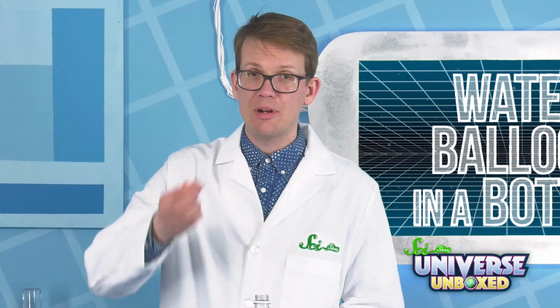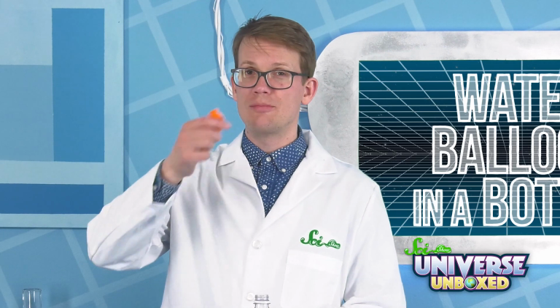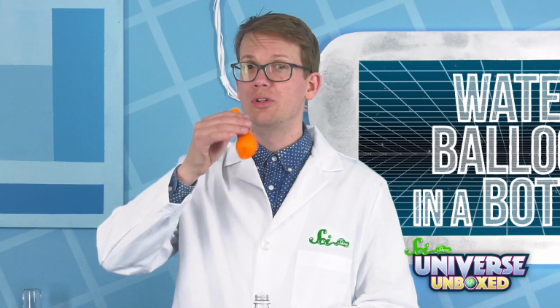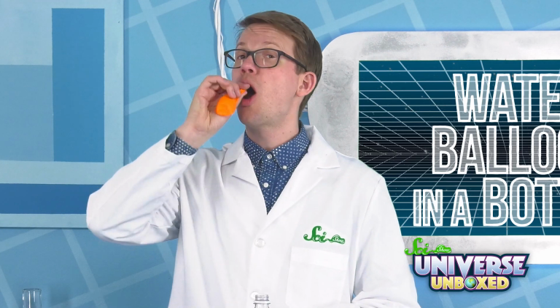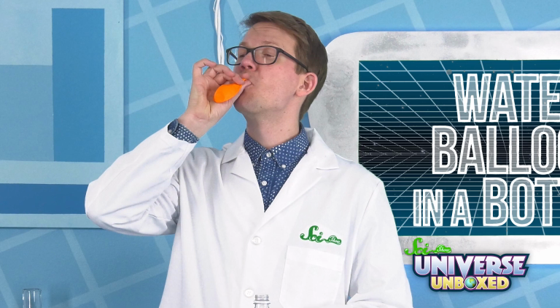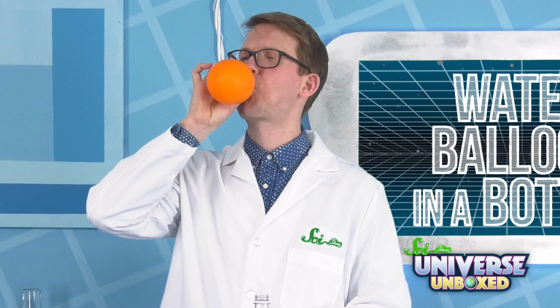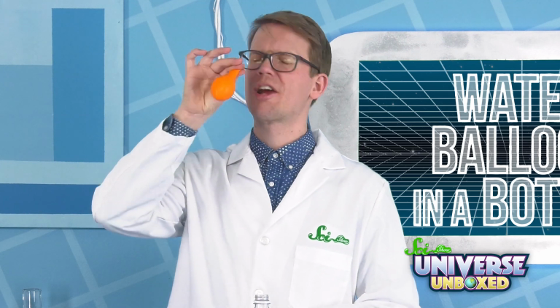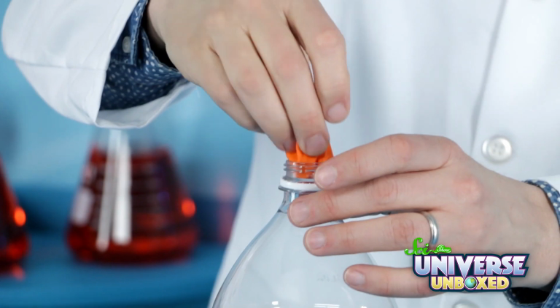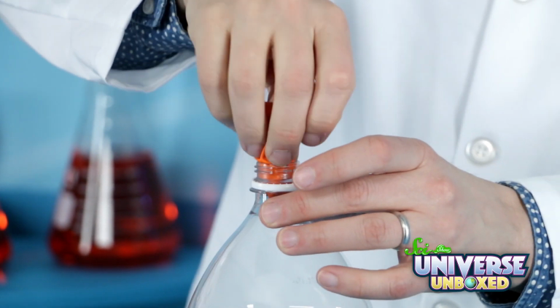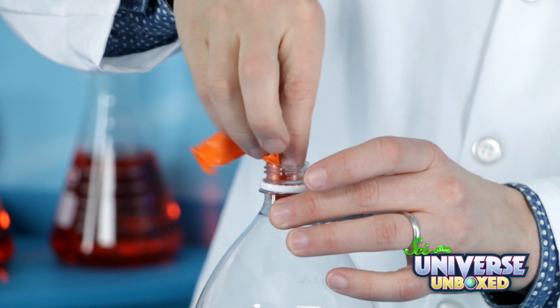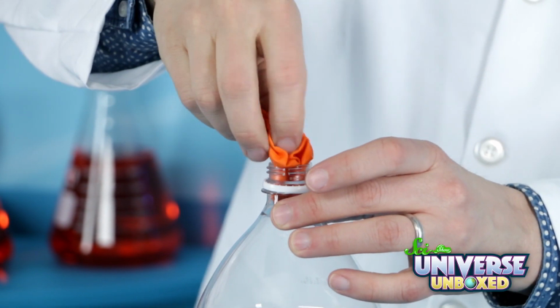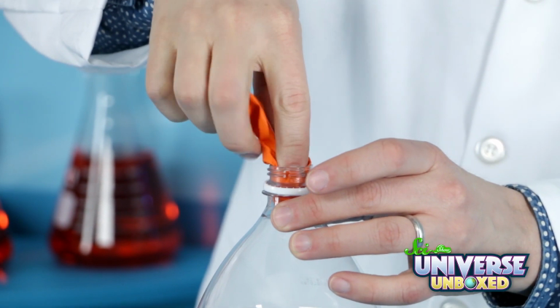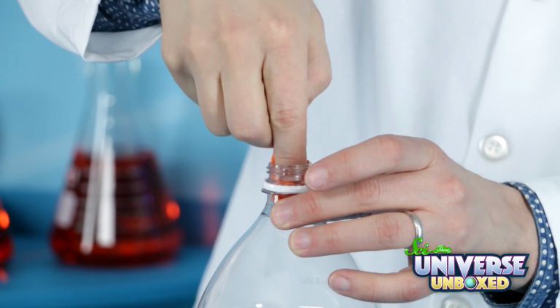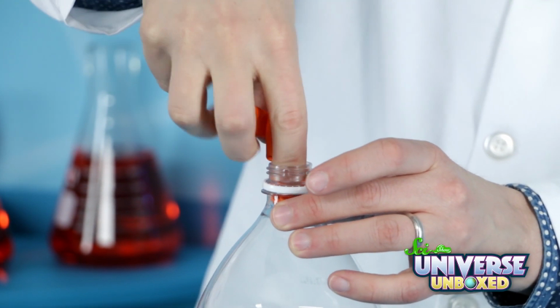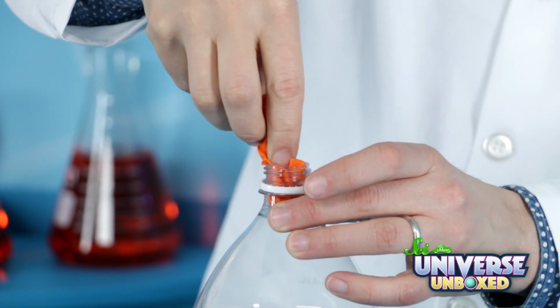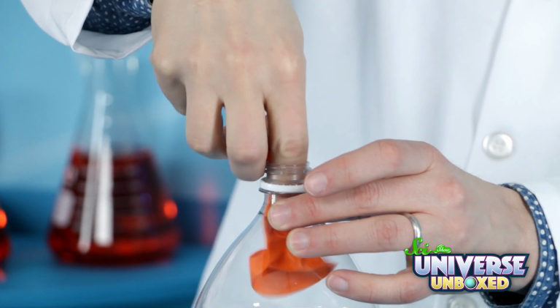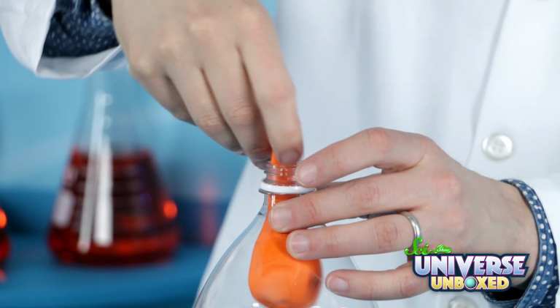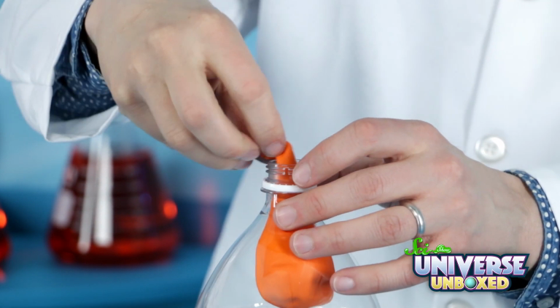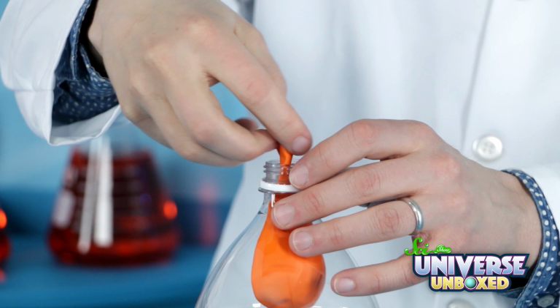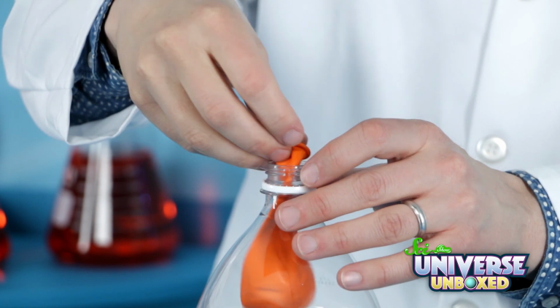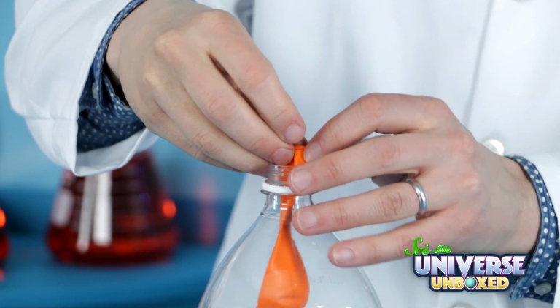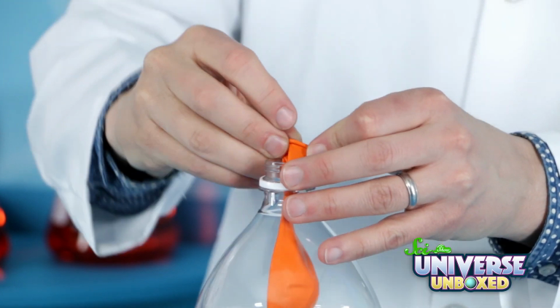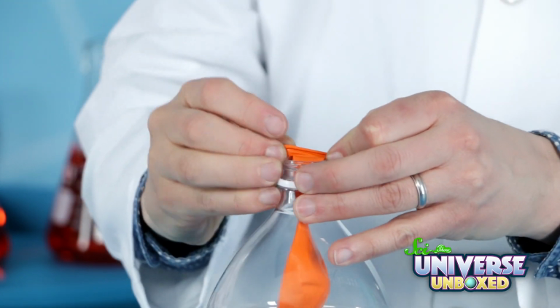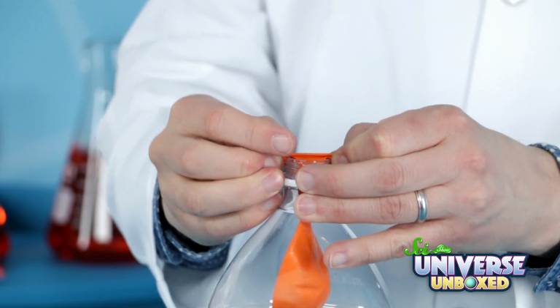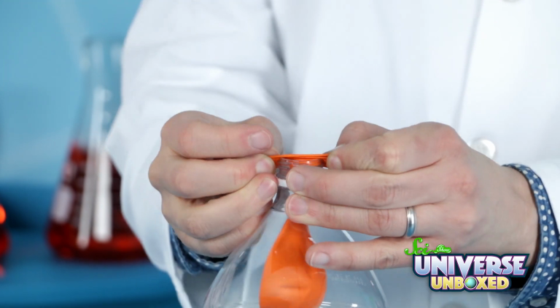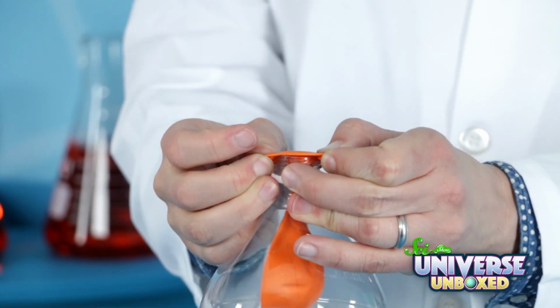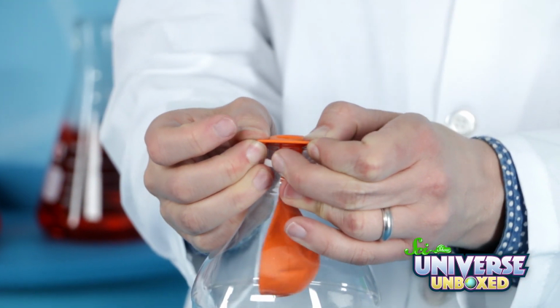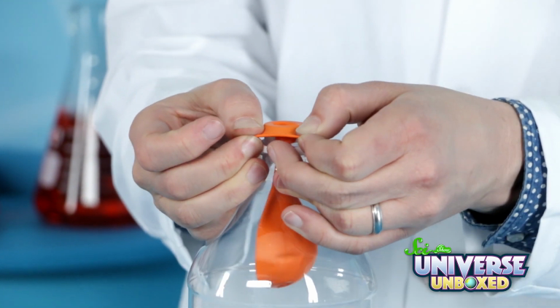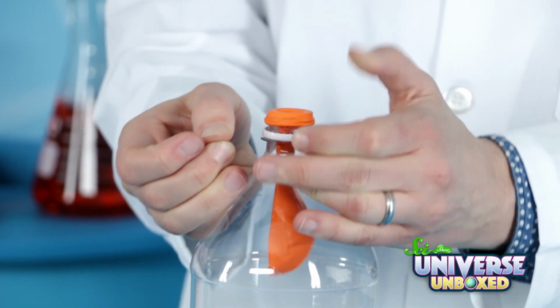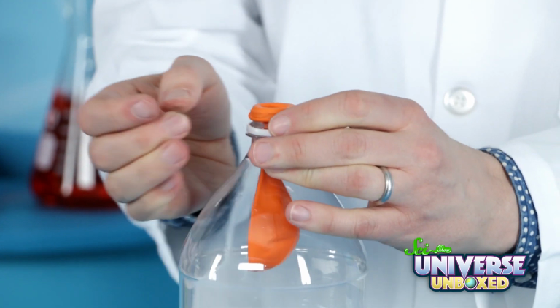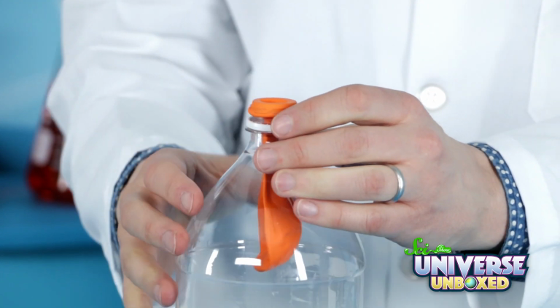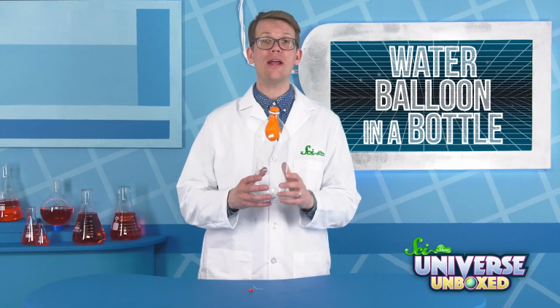Then I'm going to stretch out my balloon a little, and then slide it into the top of the bottle neck. Drop it inside, and then stretch it out over the neck.